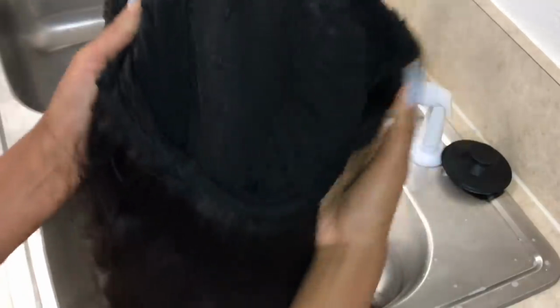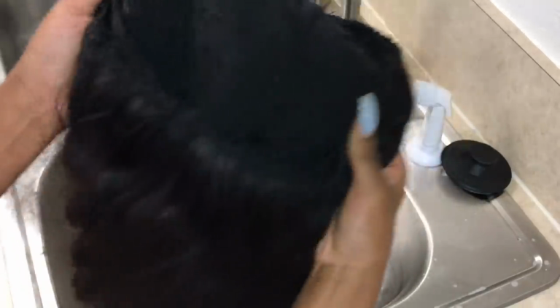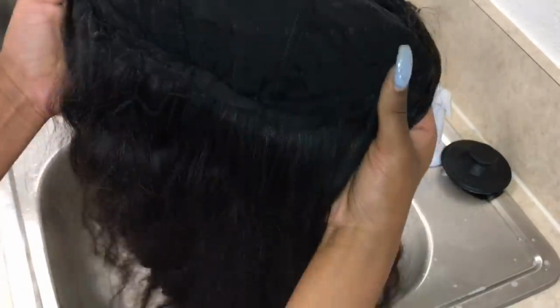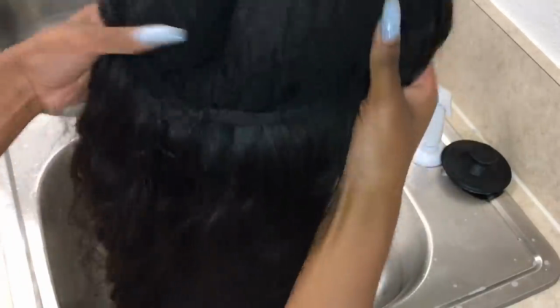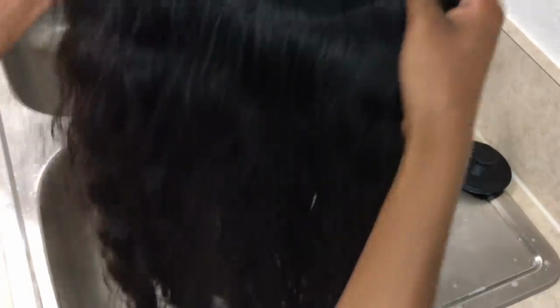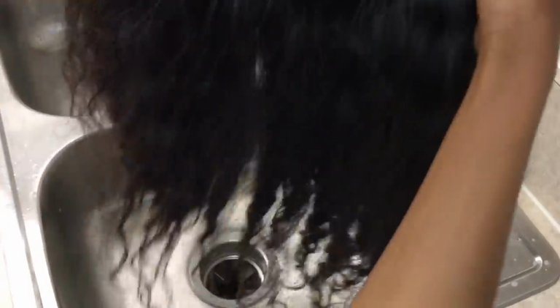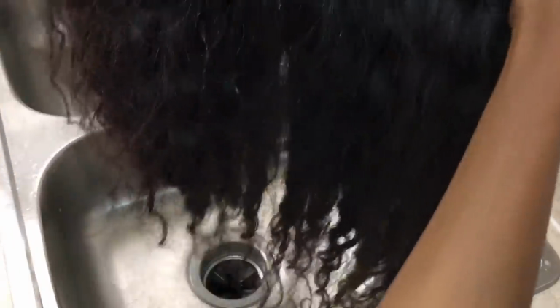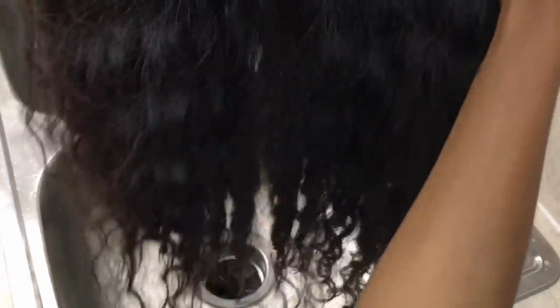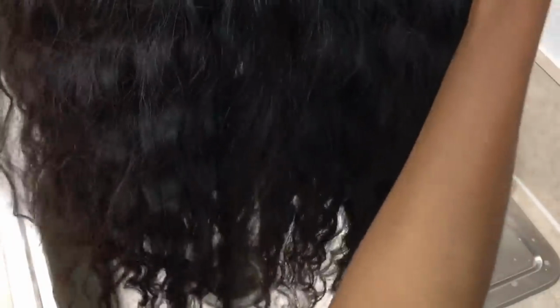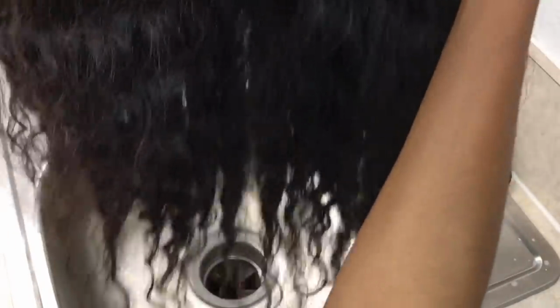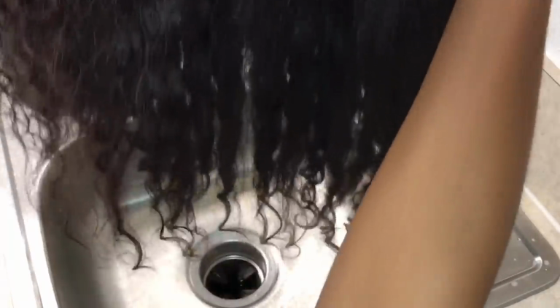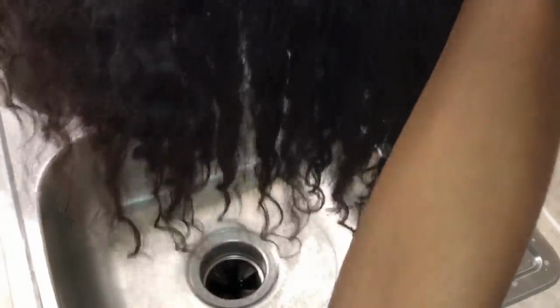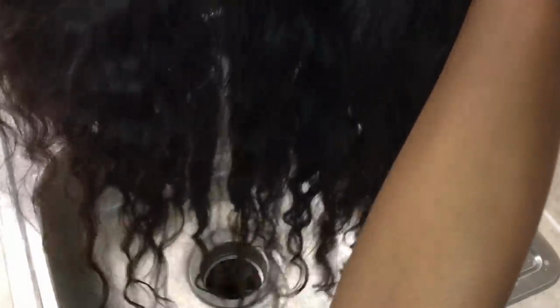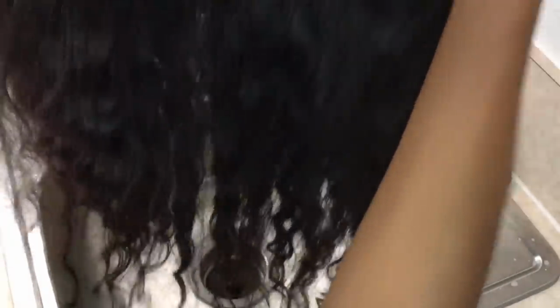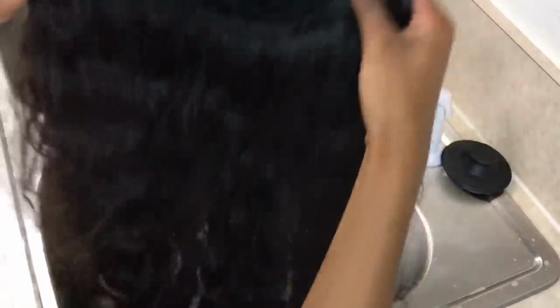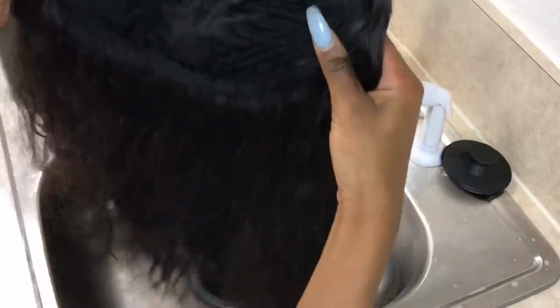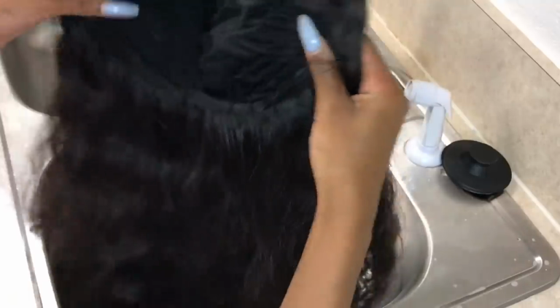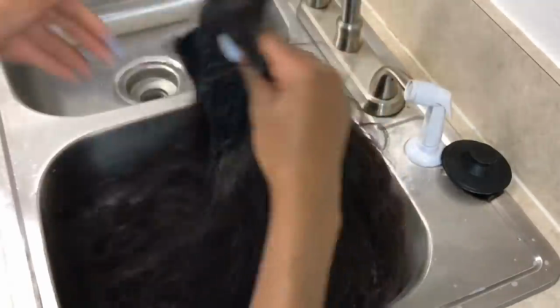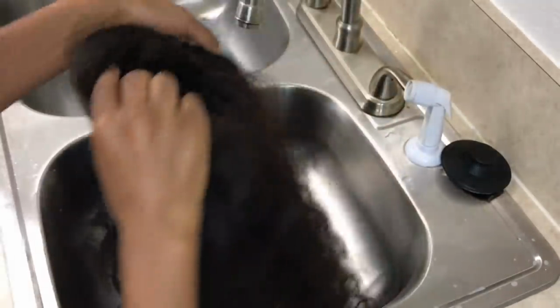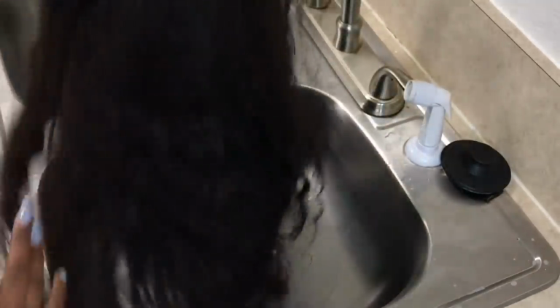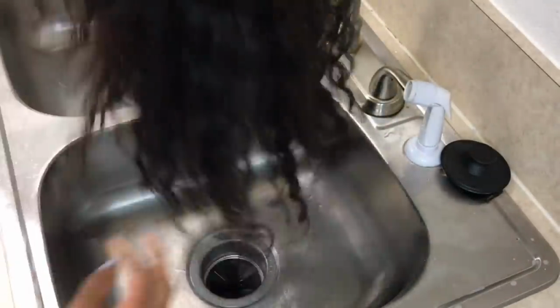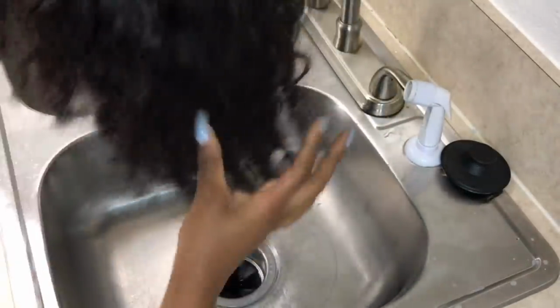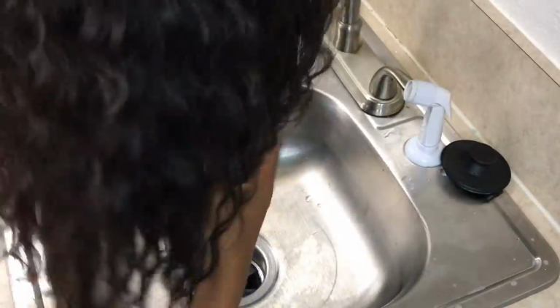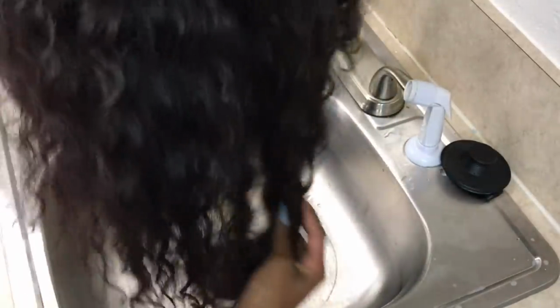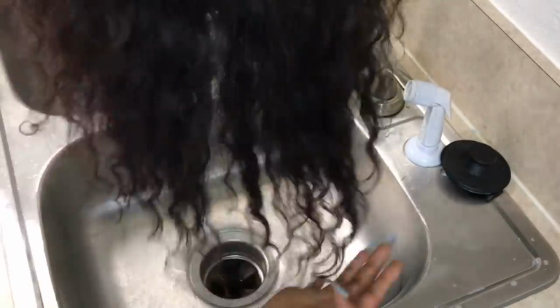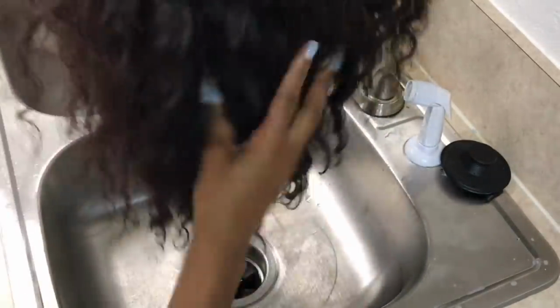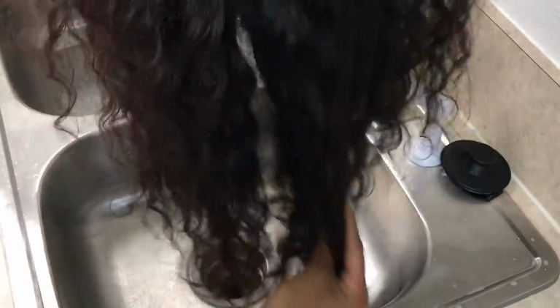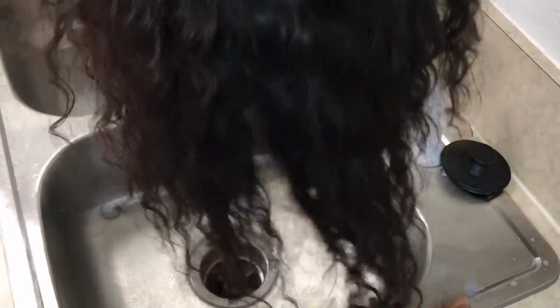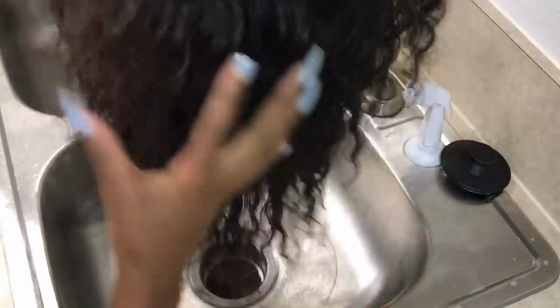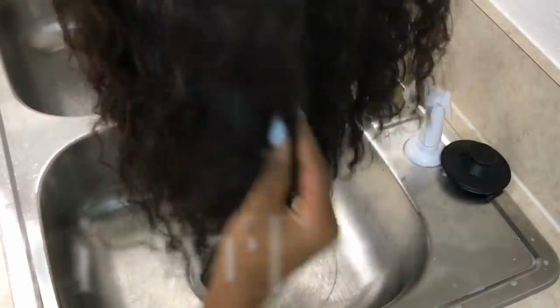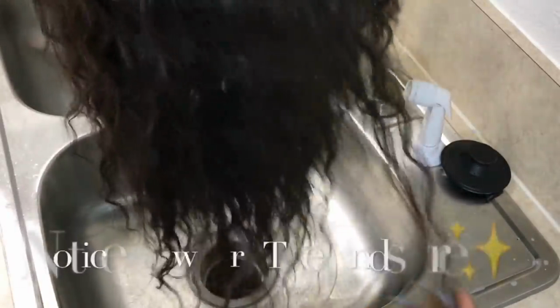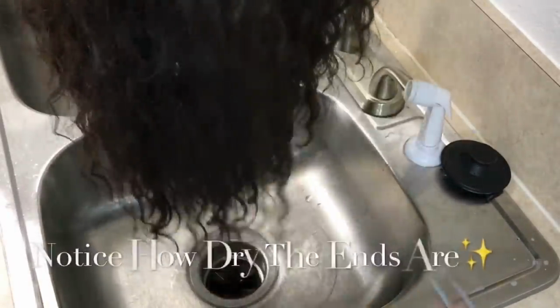Right here I'm just showing you guys what the wig looks like, how the hair looks. Basically, I'm just showing you before all the magic happens.